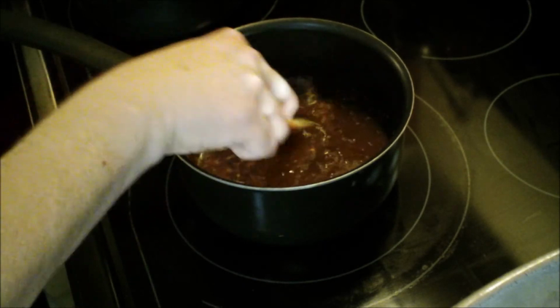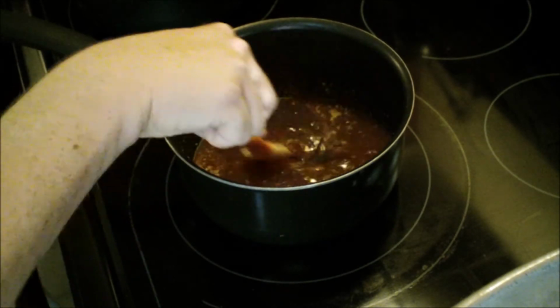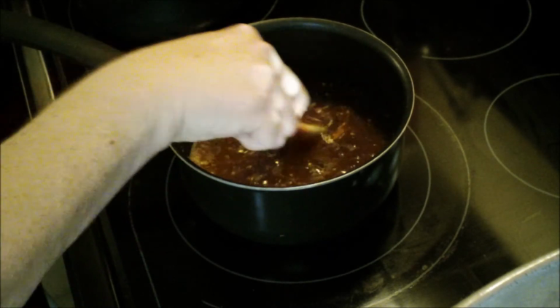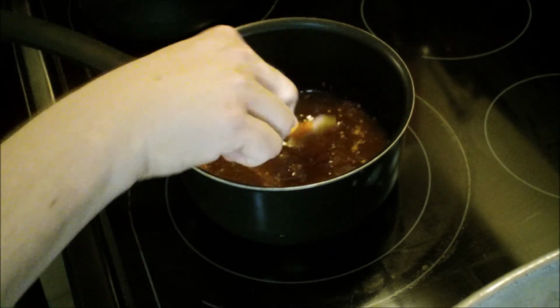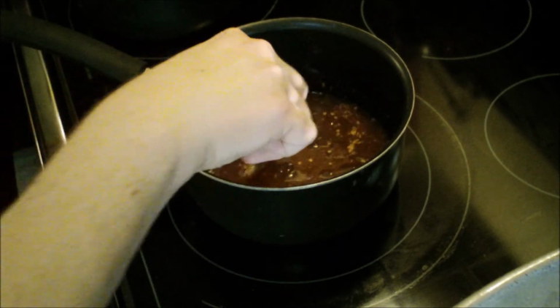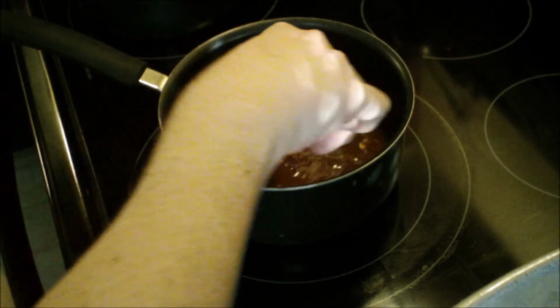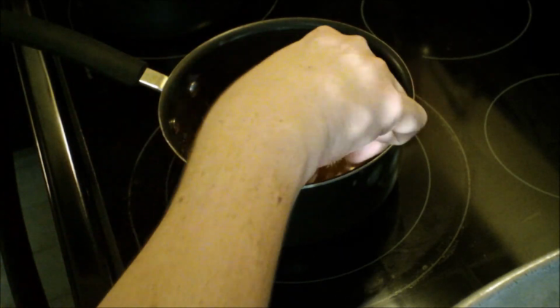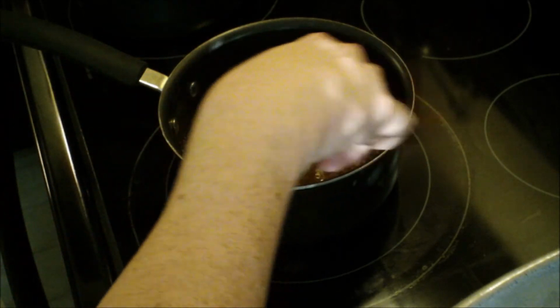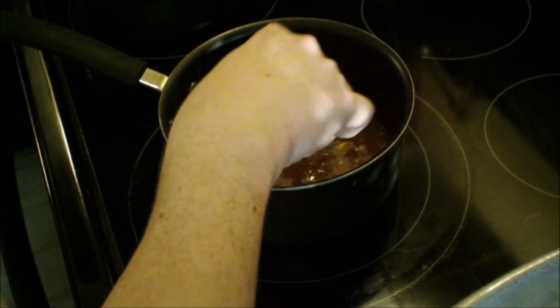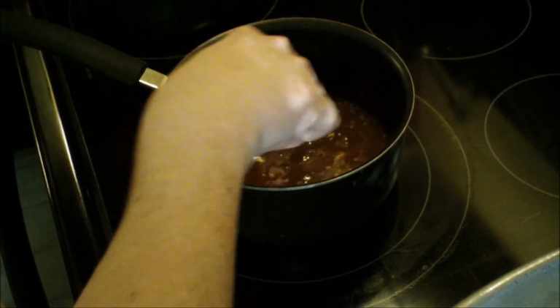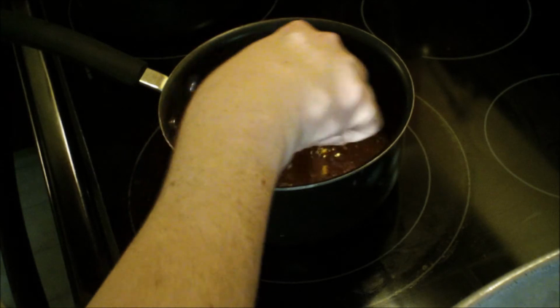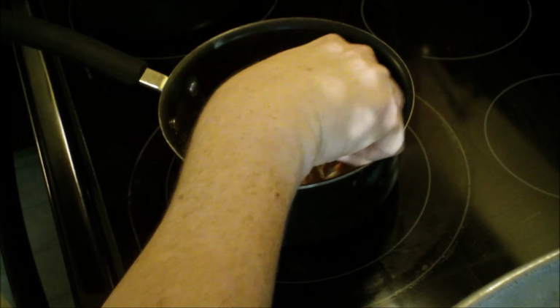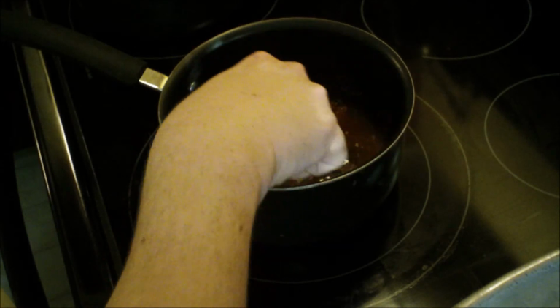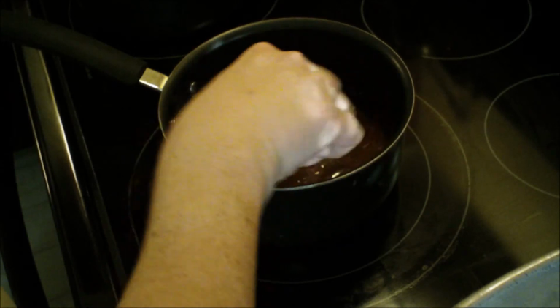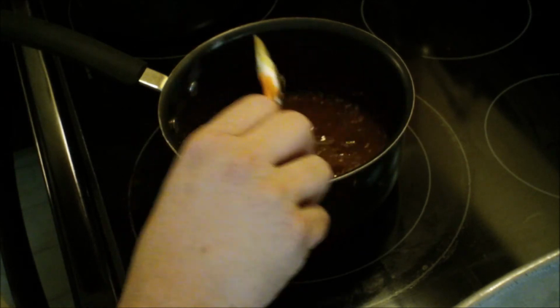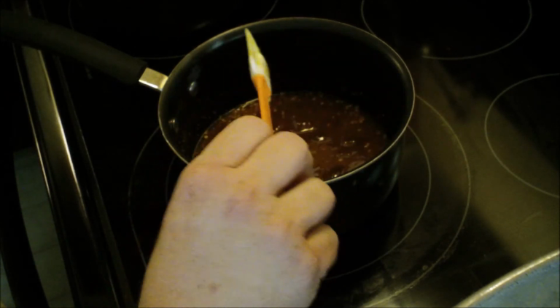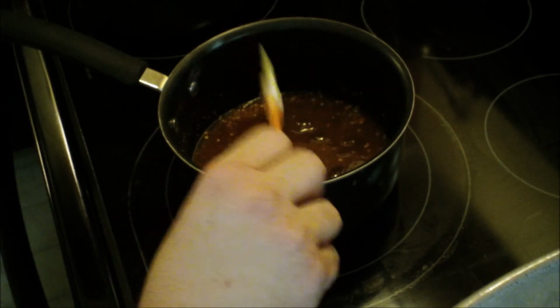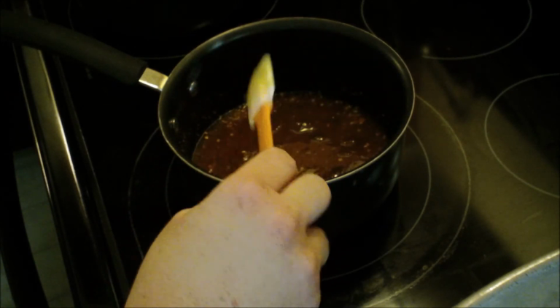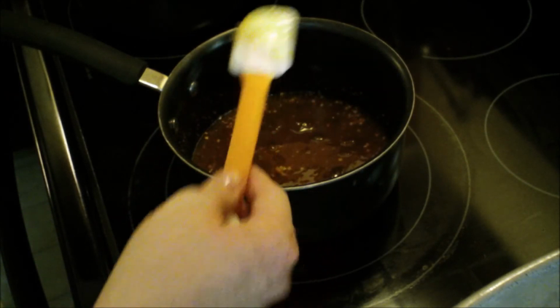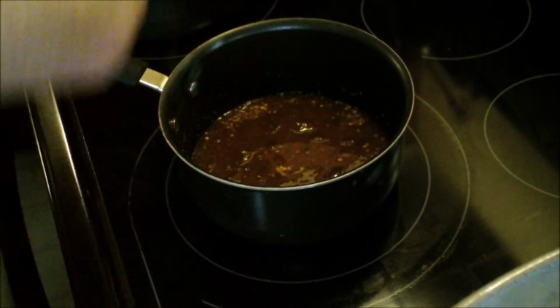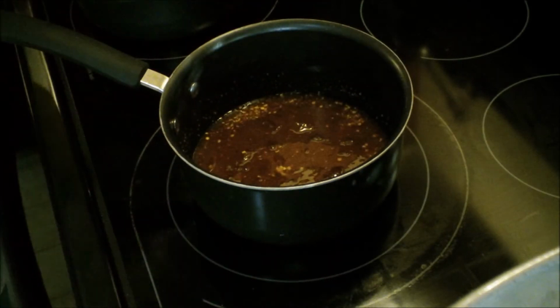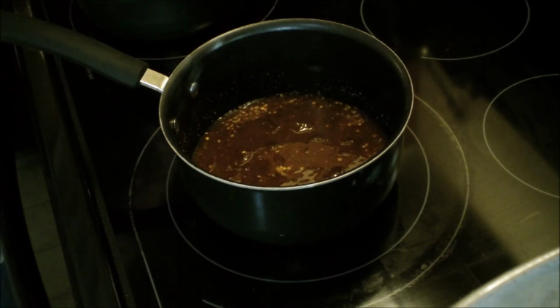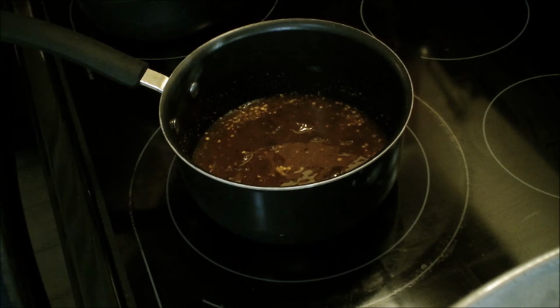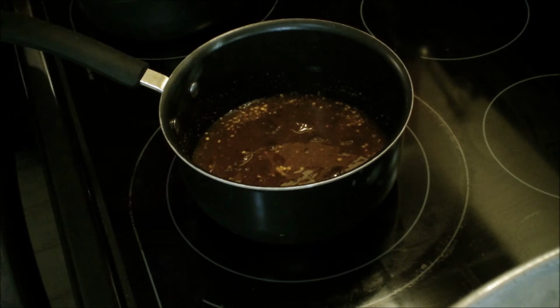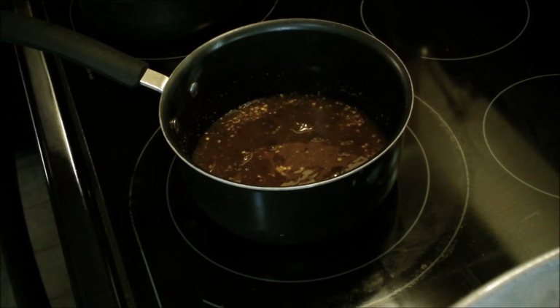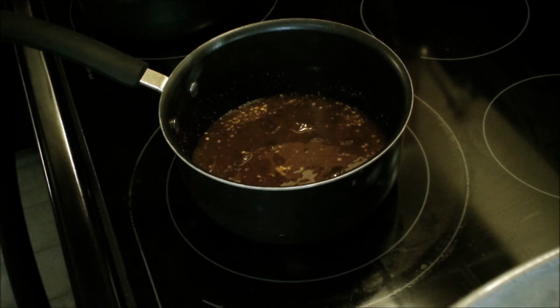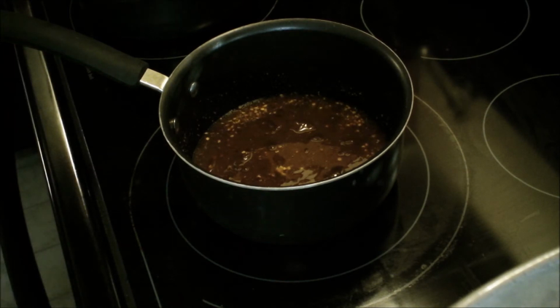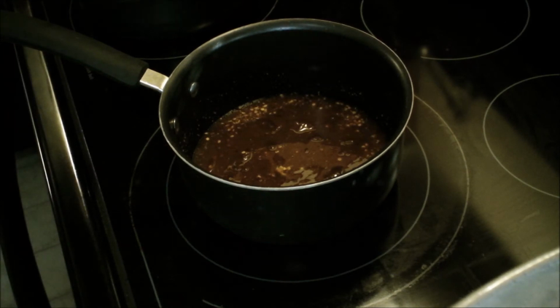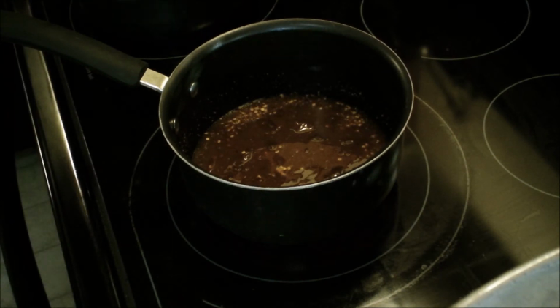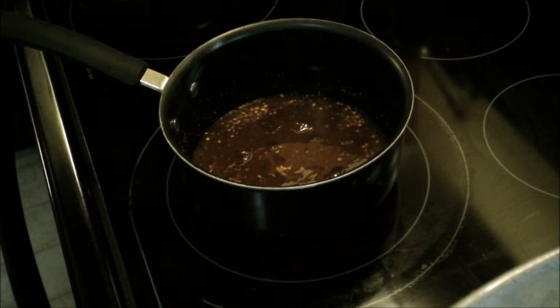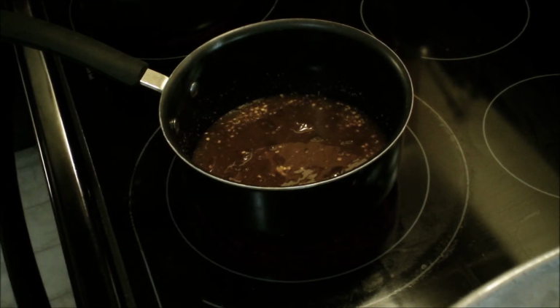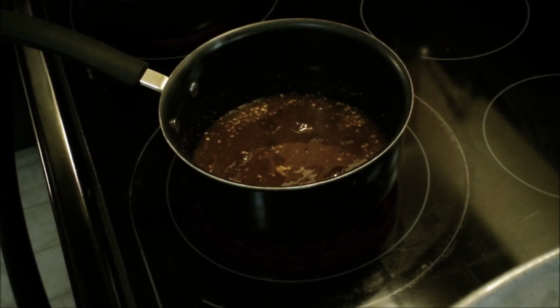When it dissolves, your salmon should have been in for about five minutes. Just take your salmon out every five minutes and brush this glaze over the top of it. When it is done I will show you what it looks like — it's just that simple.